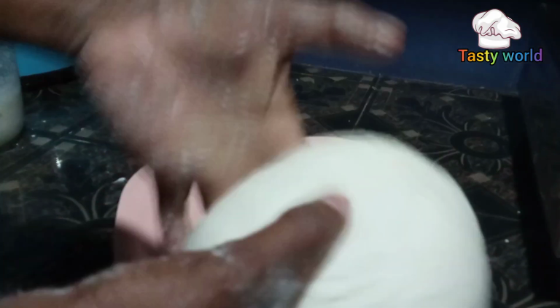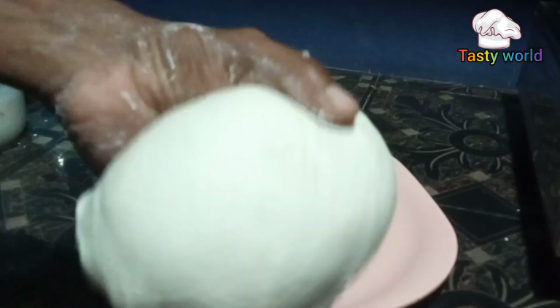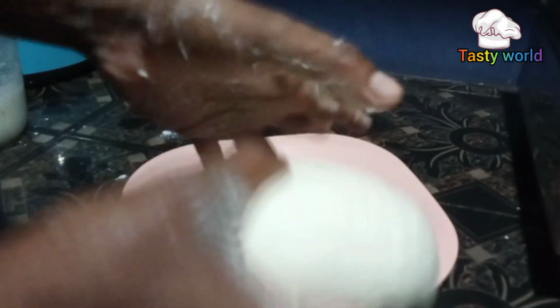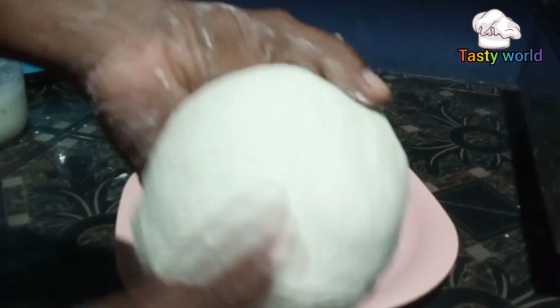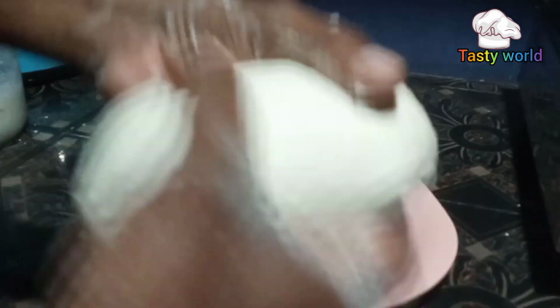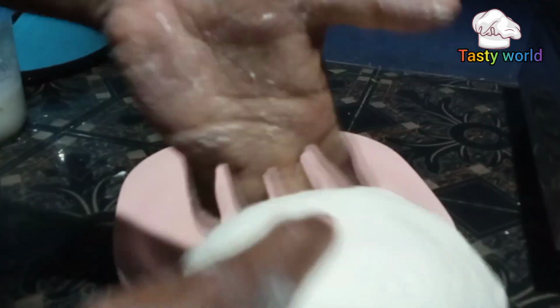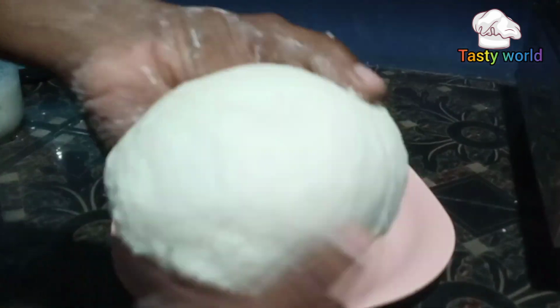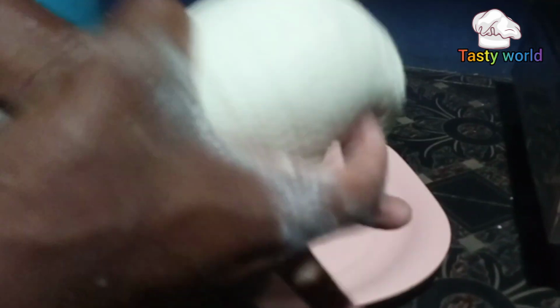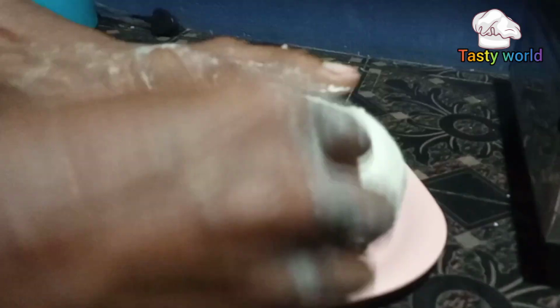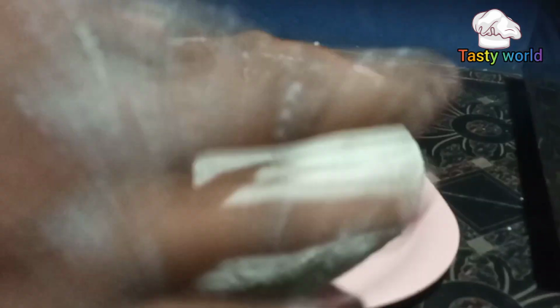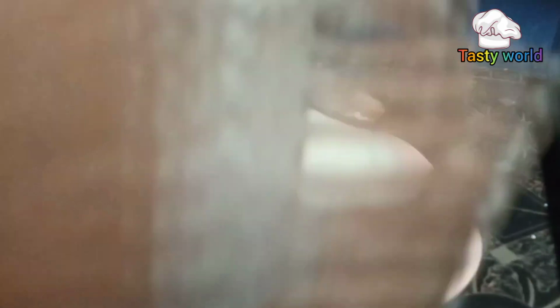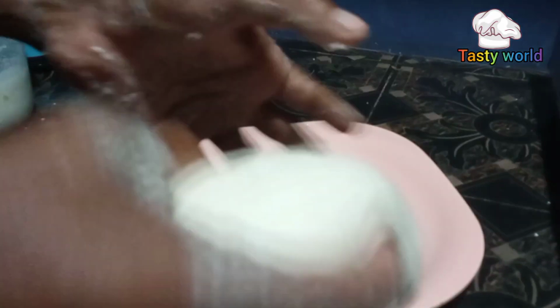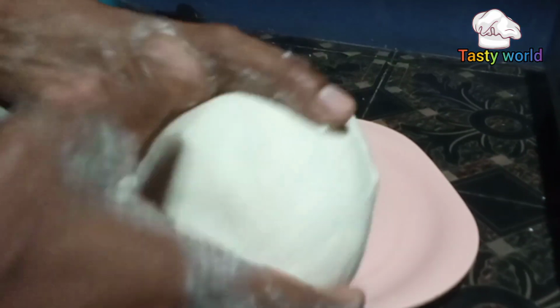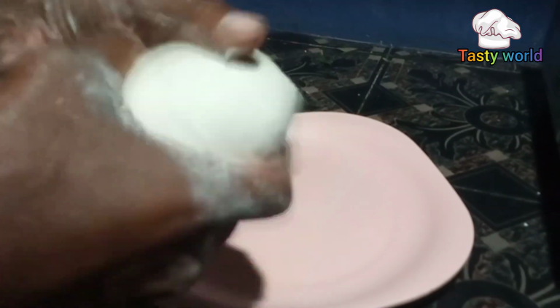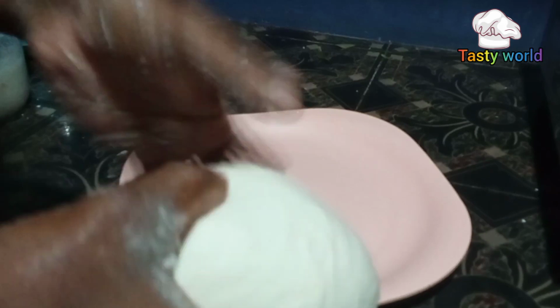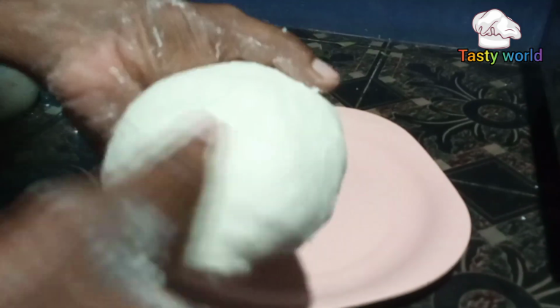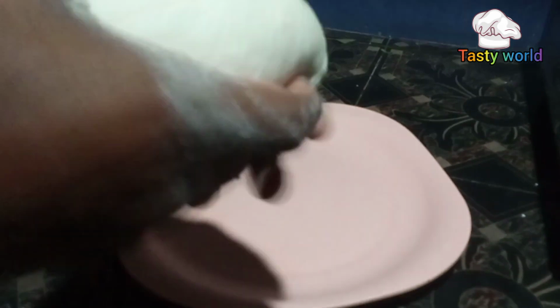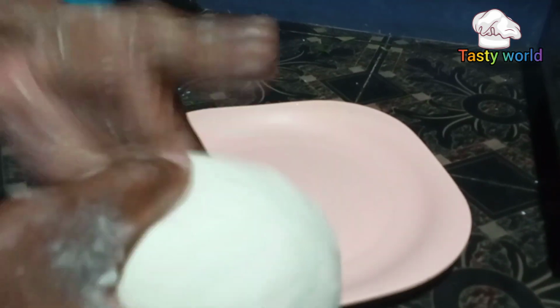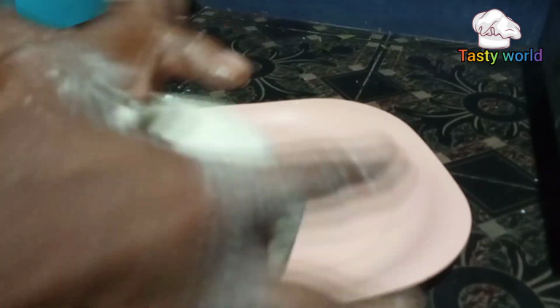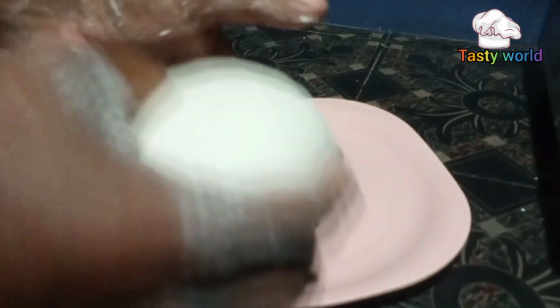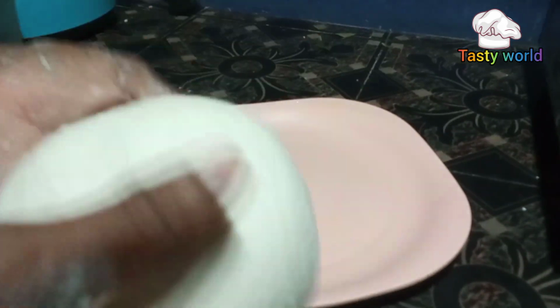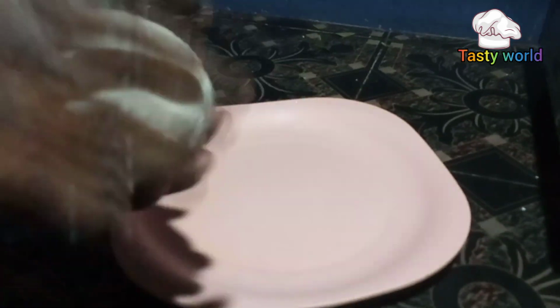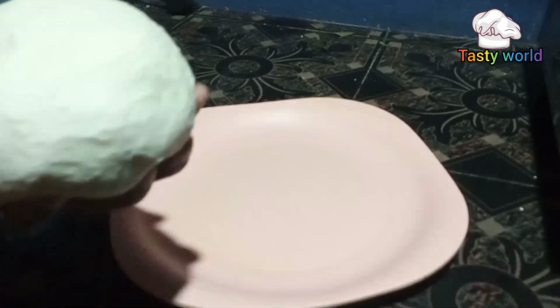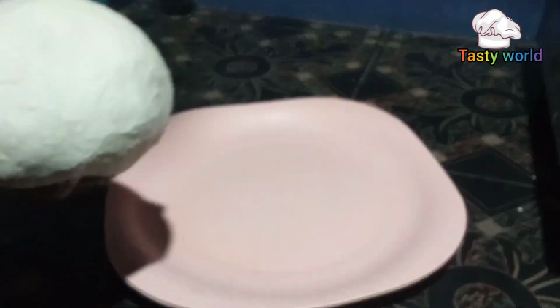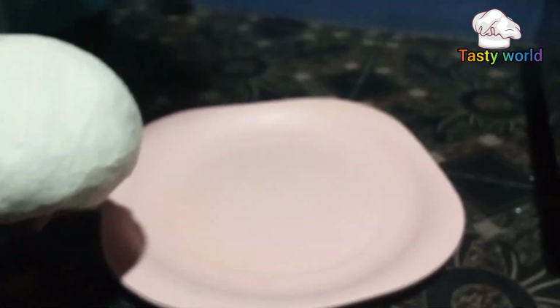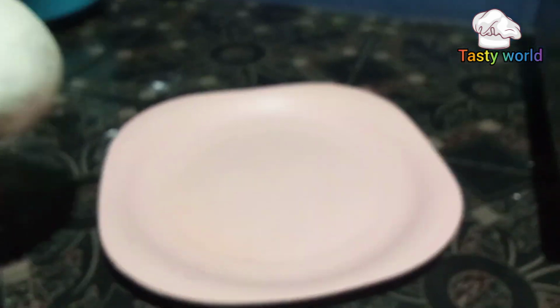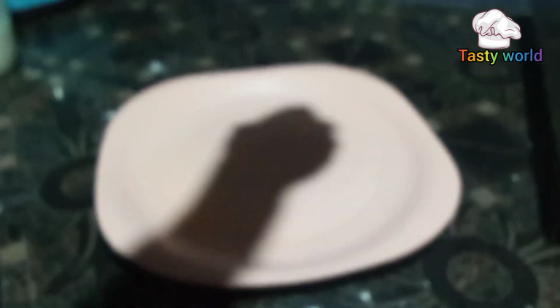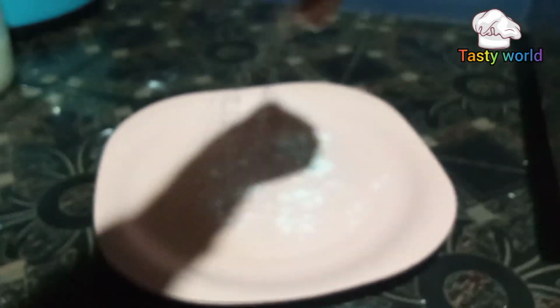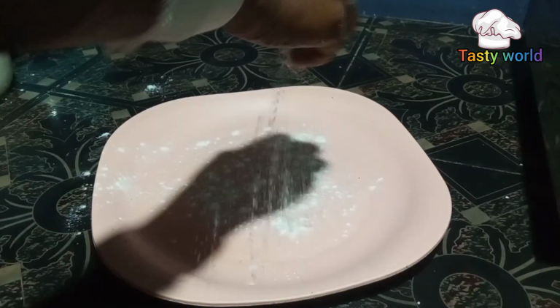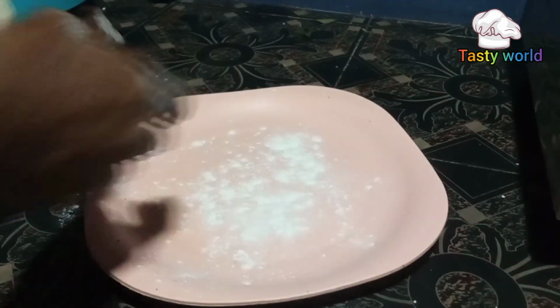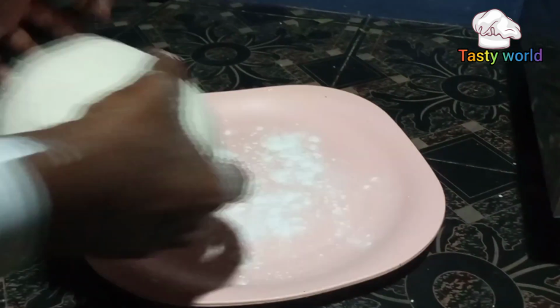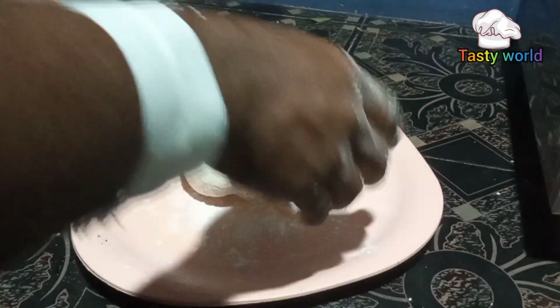Now we will turn to the mixer and add the mixer. It will be 5 minutes. This will be a bit more with the mixer and then add the mixer.